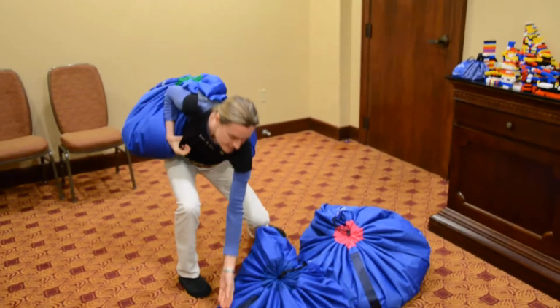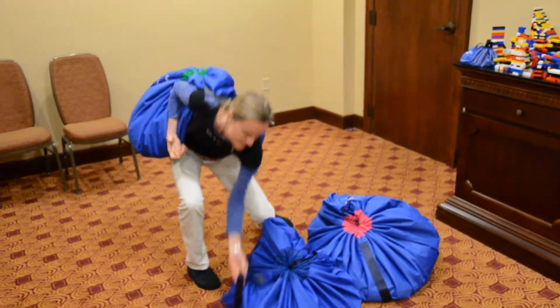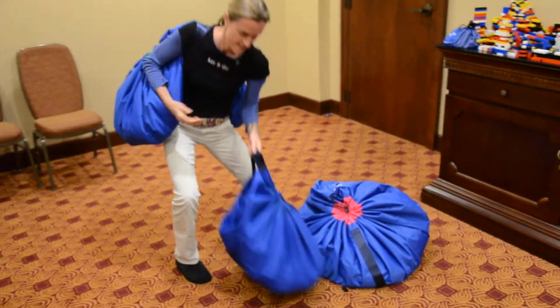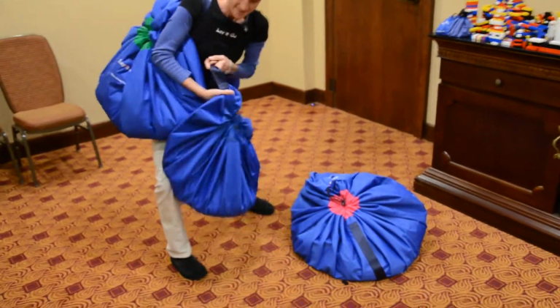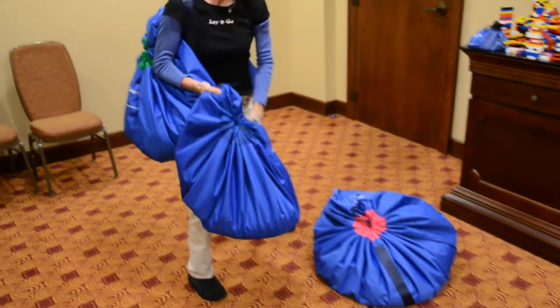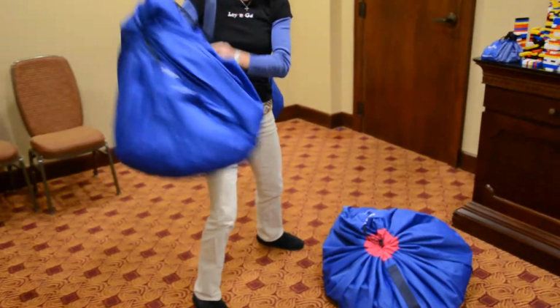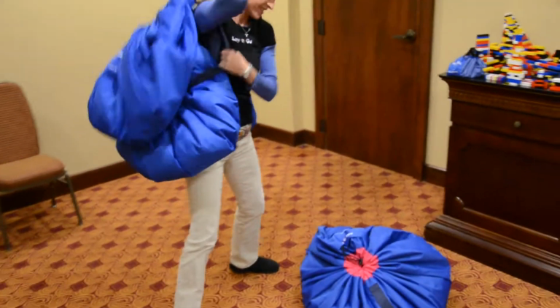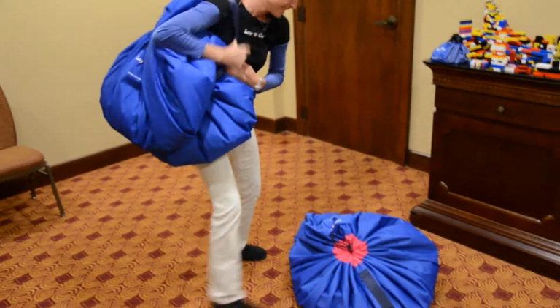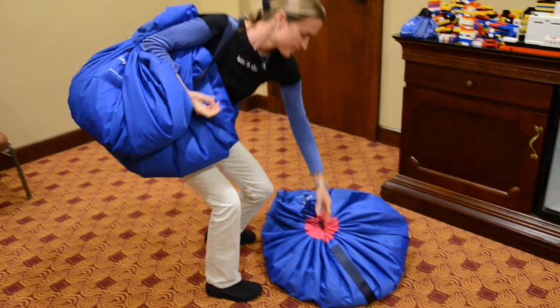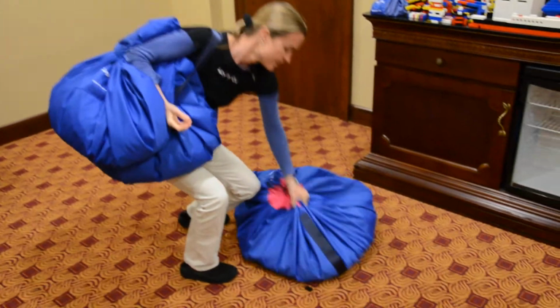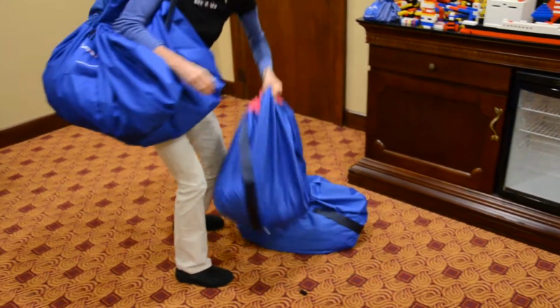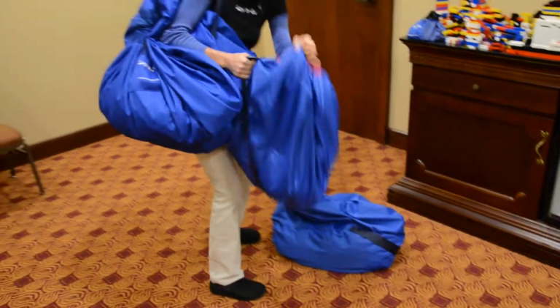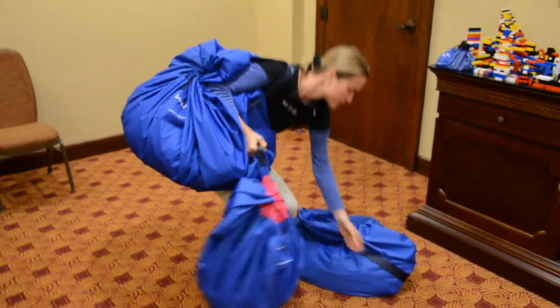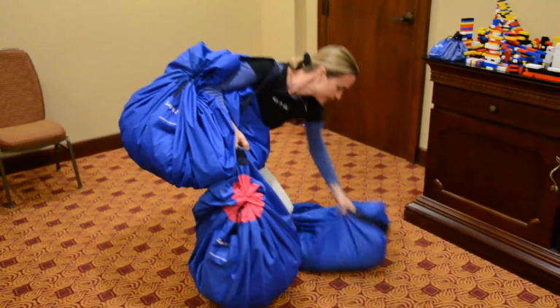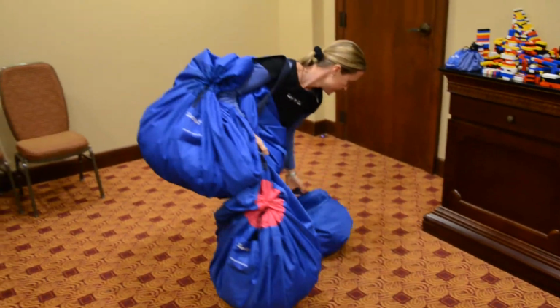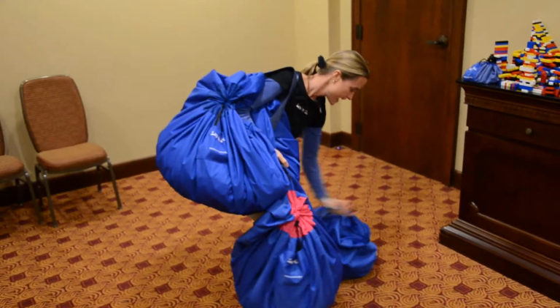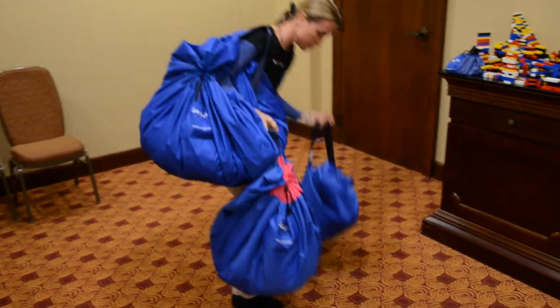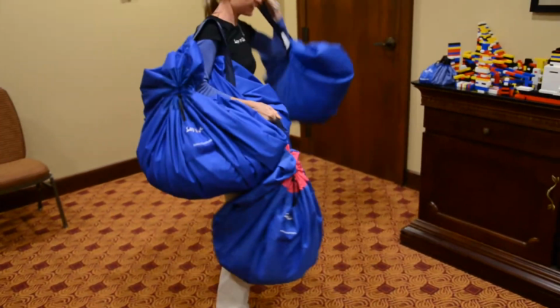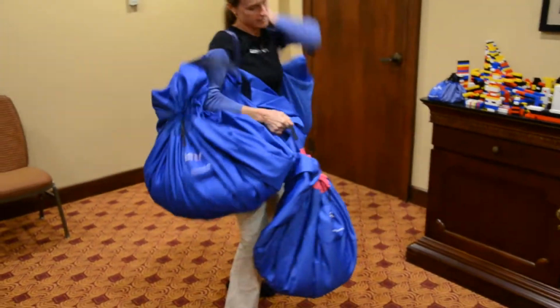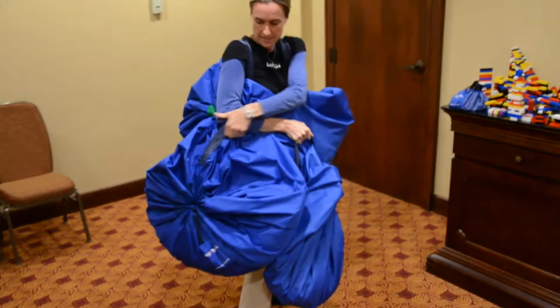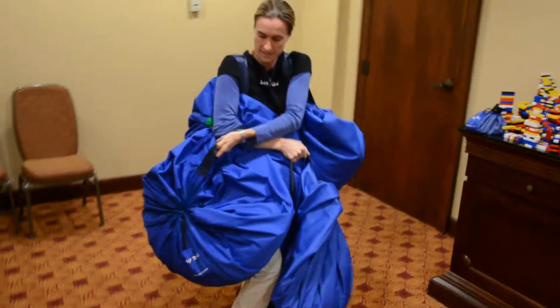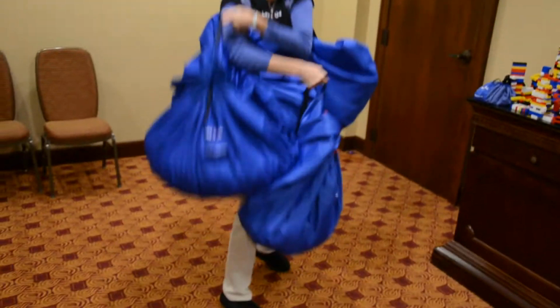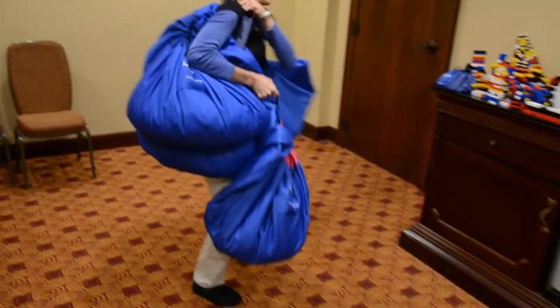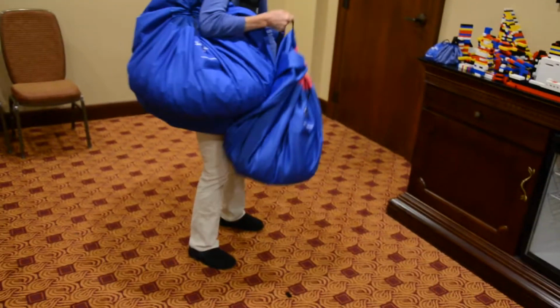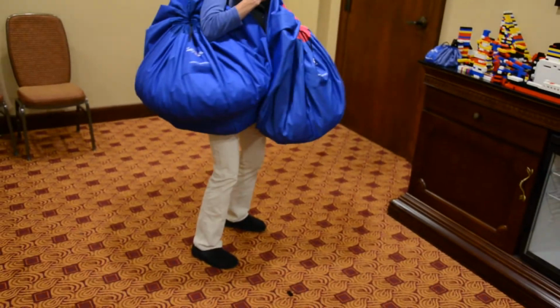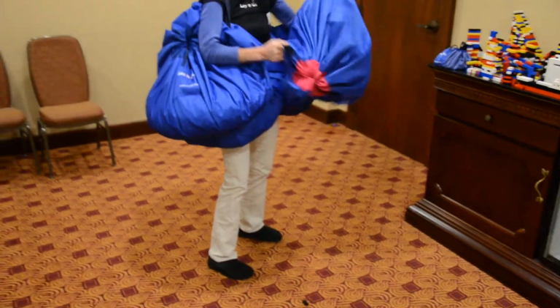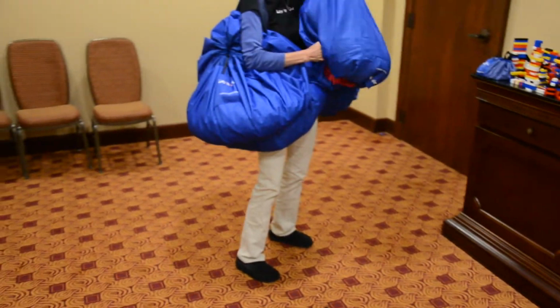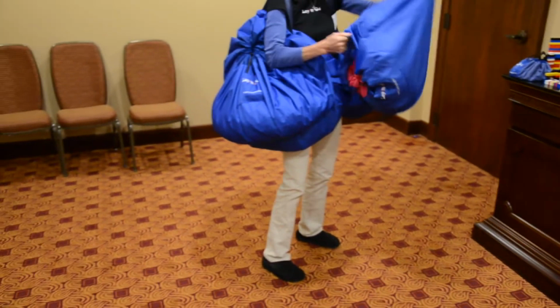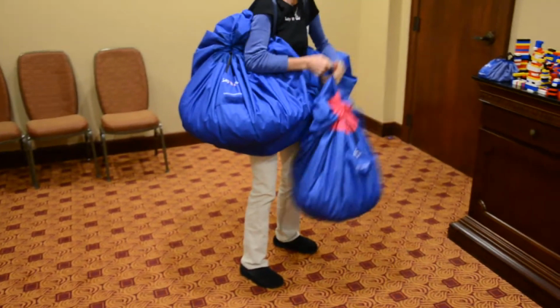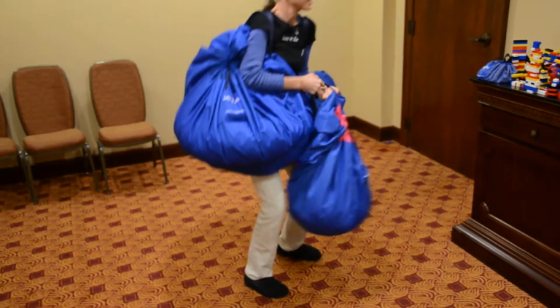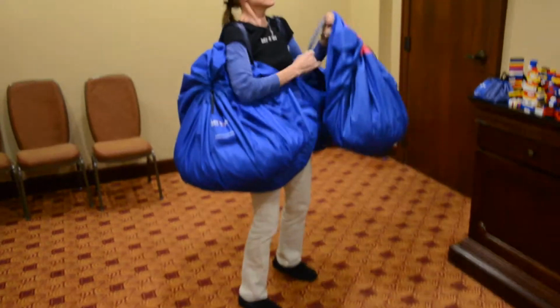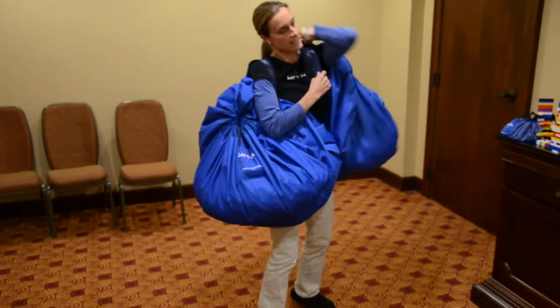Whoa. Now you look like you're carrying these hands free. I am — they are hands free. And that's the beauty of it, they don't fall out. They passed the shake test. 10,000 Legos.